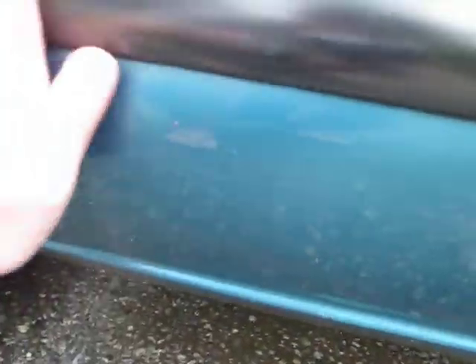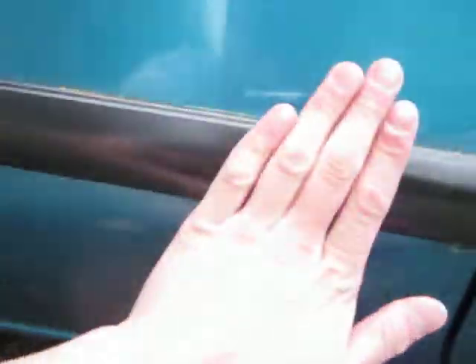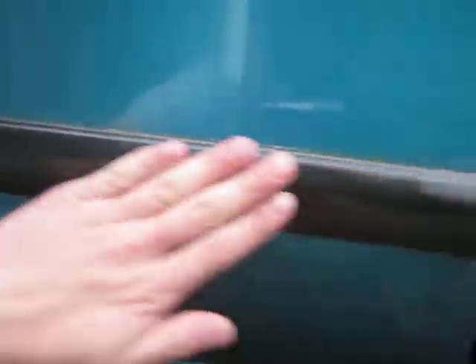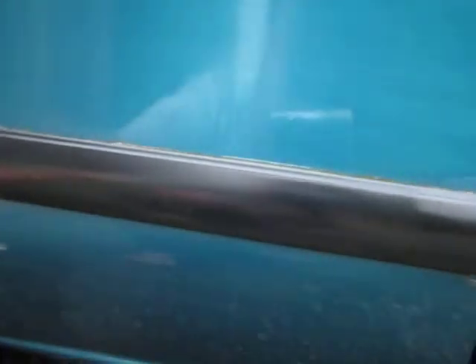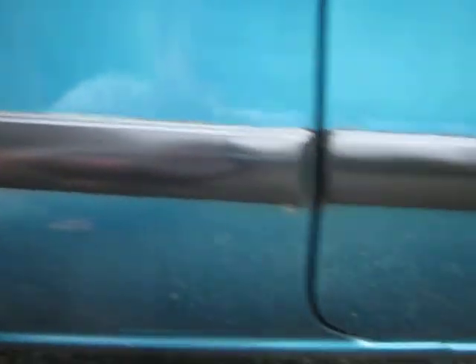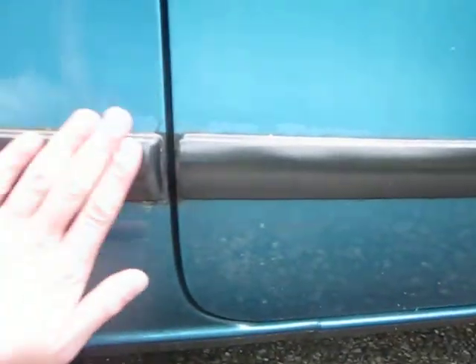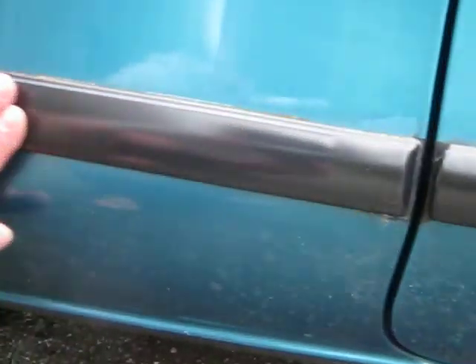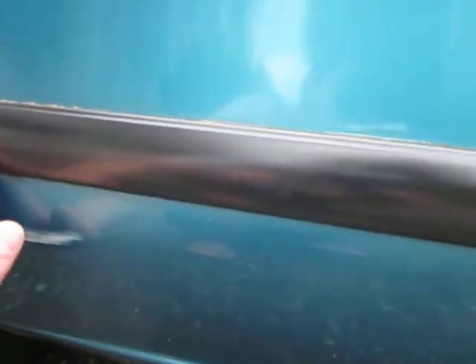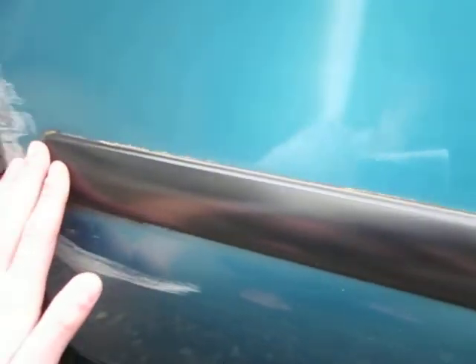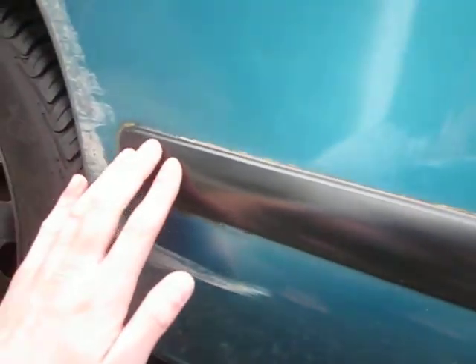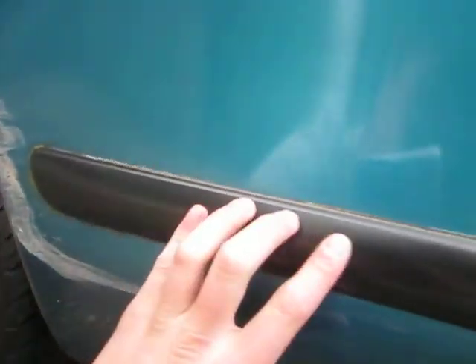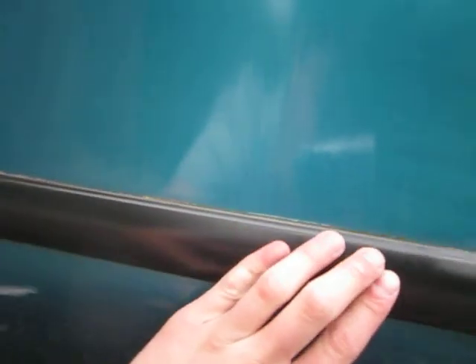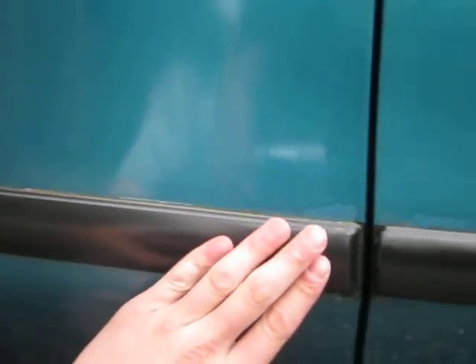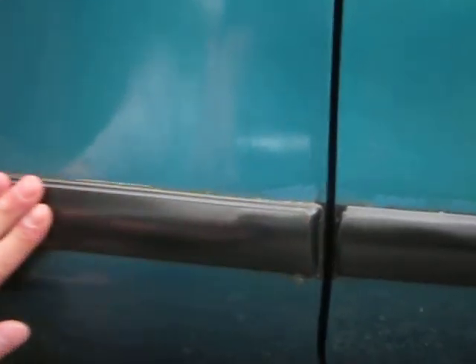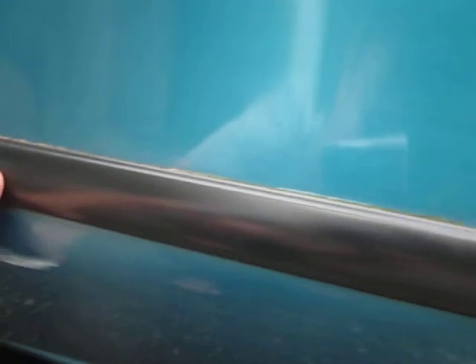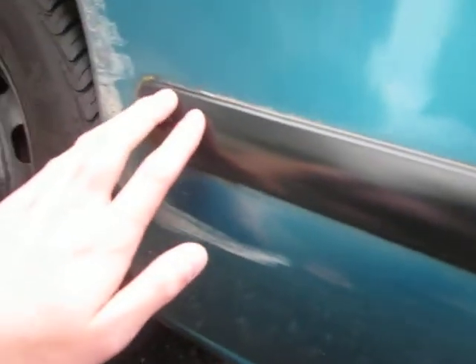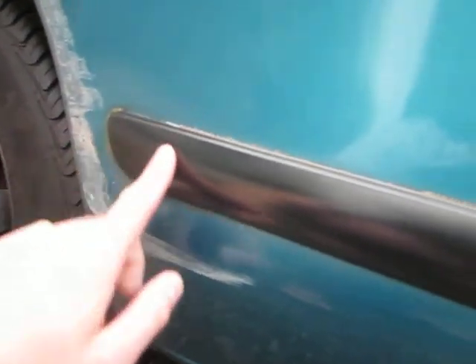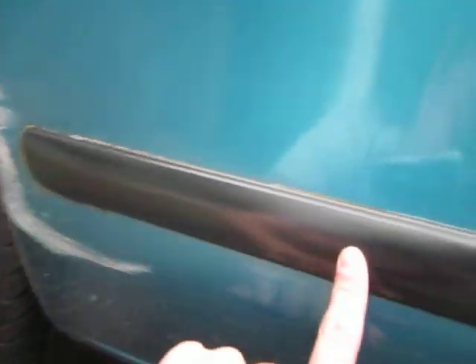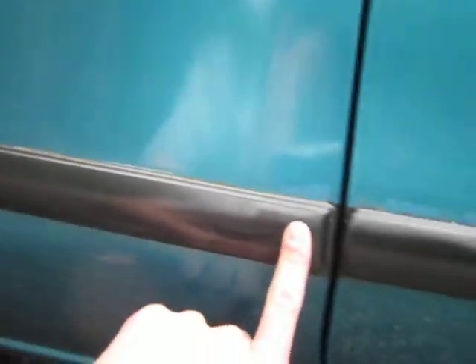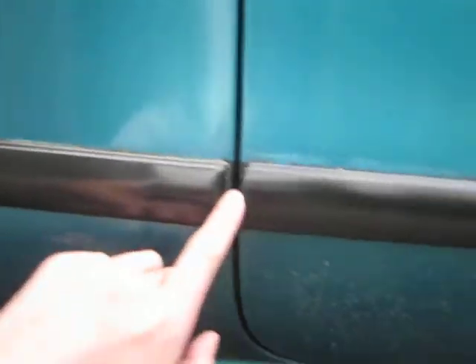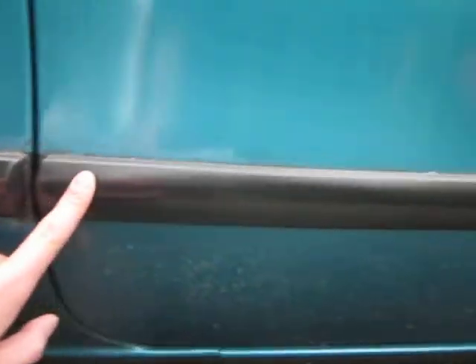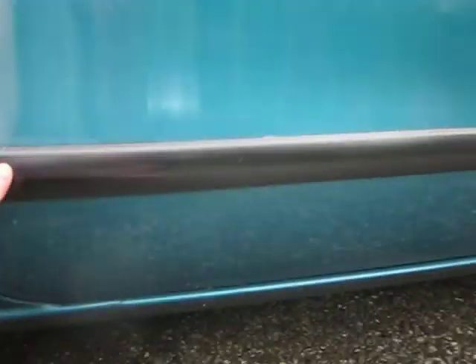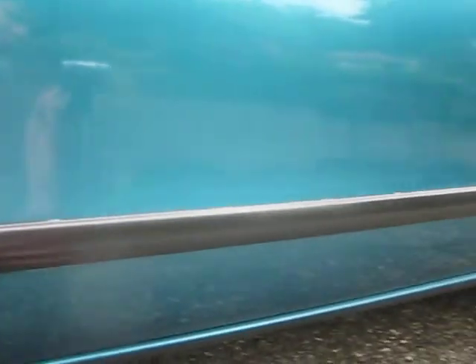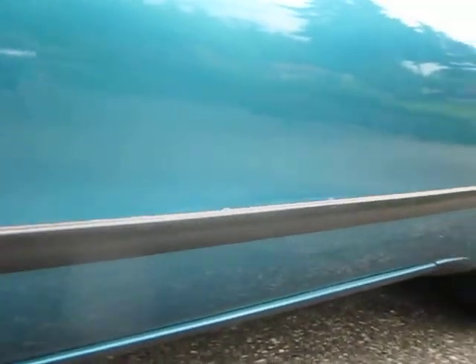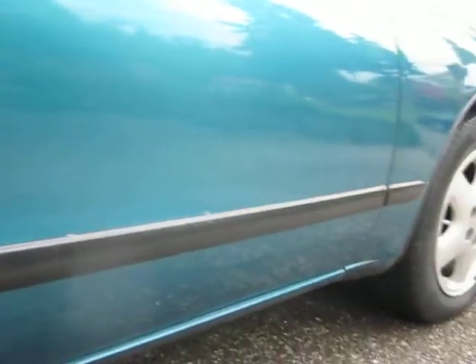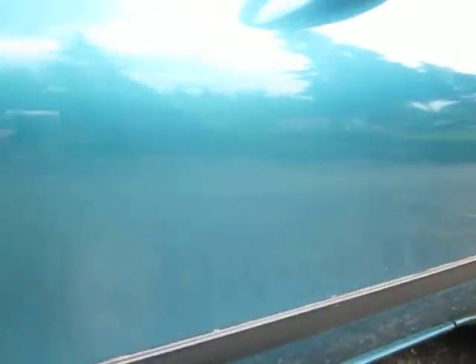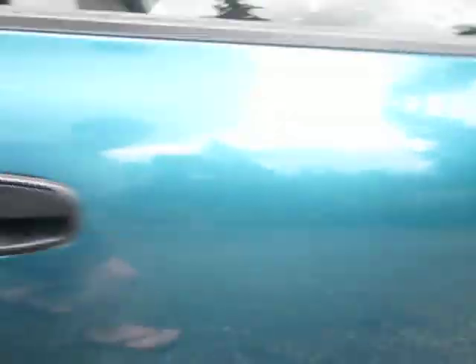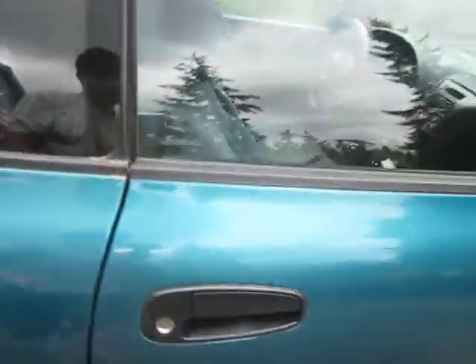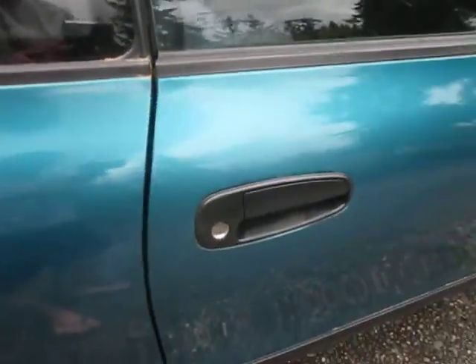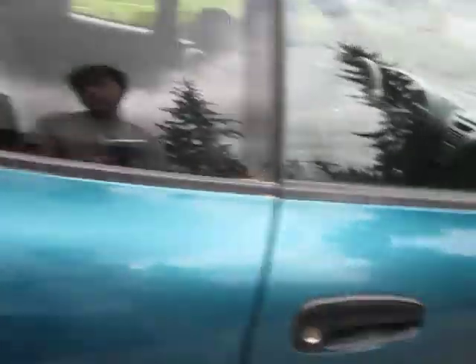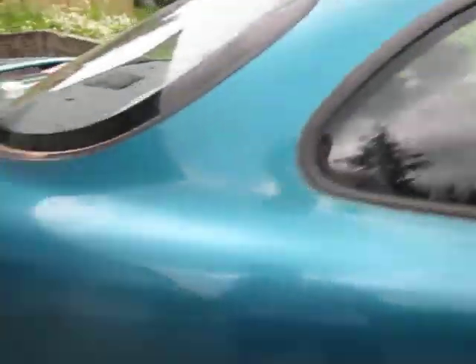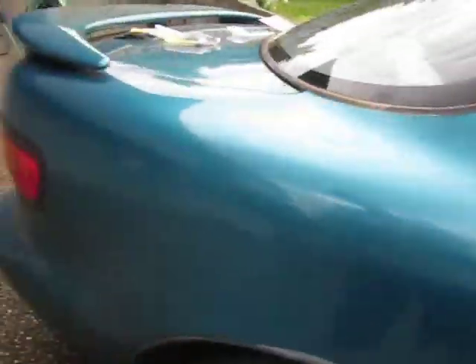This trim here originally used to be all really faded. Repainted it in JDM black, did a clear coat to make it glossy — same with this trim, looks really nice. I did the same with the door handle.